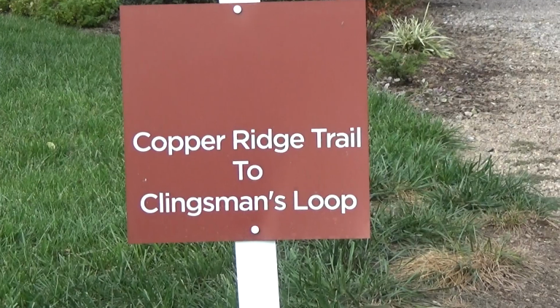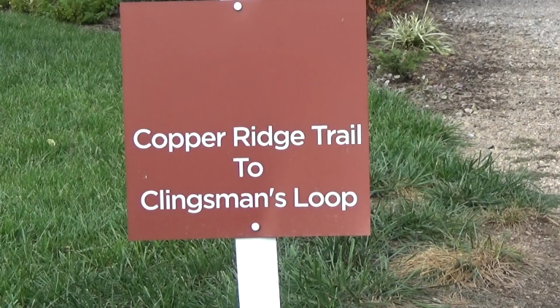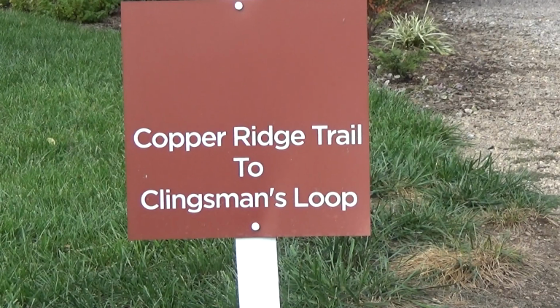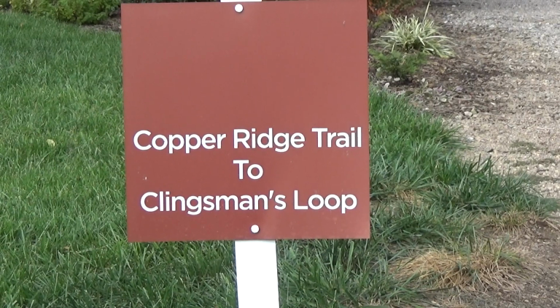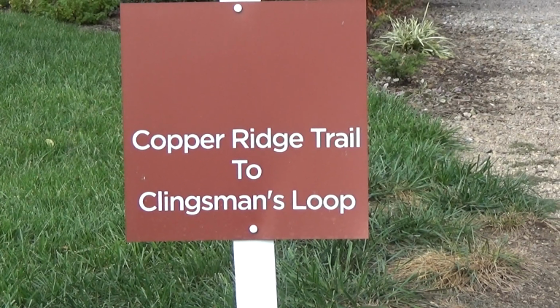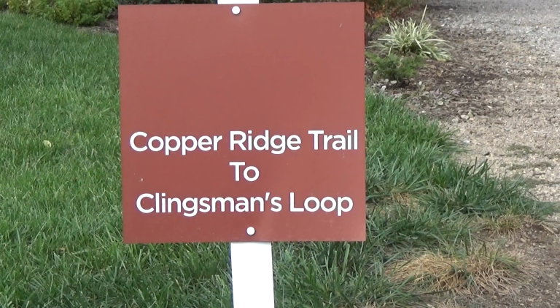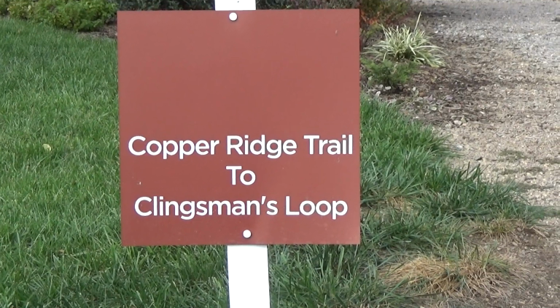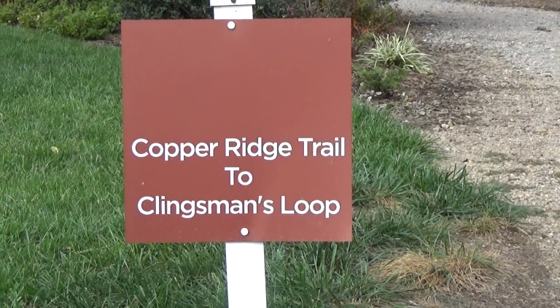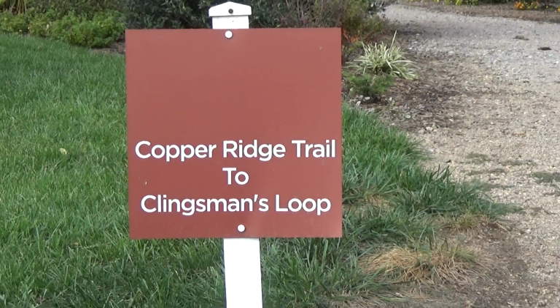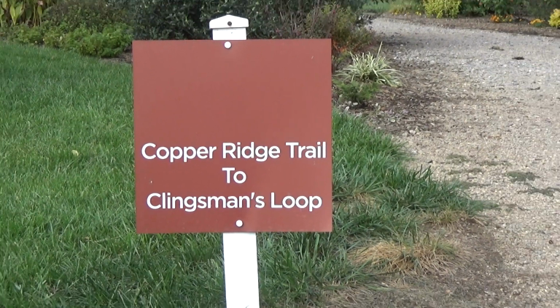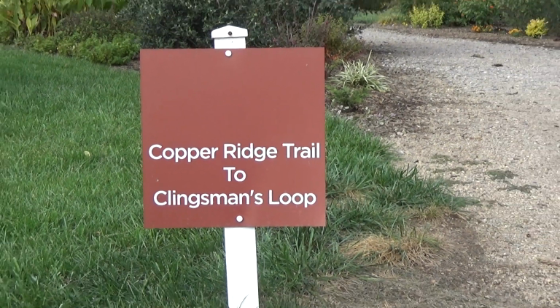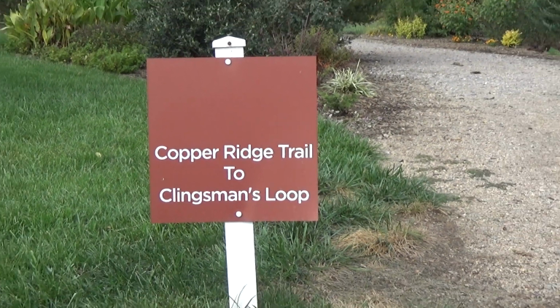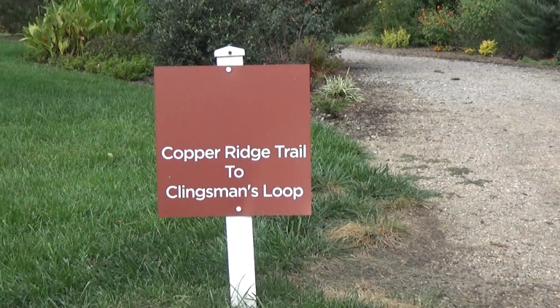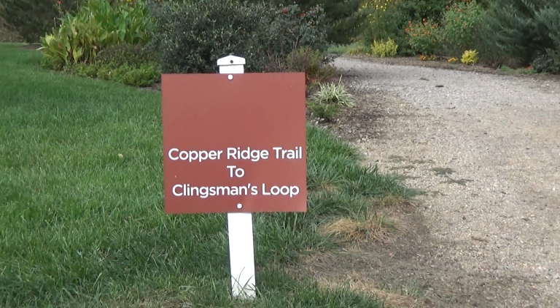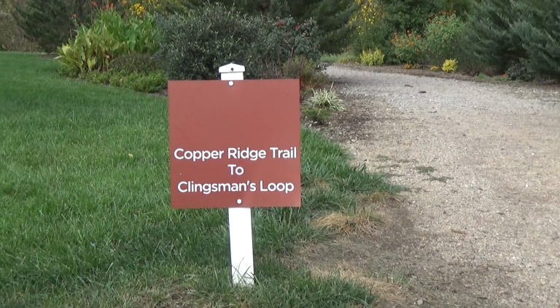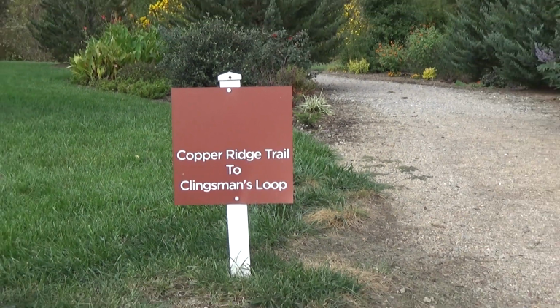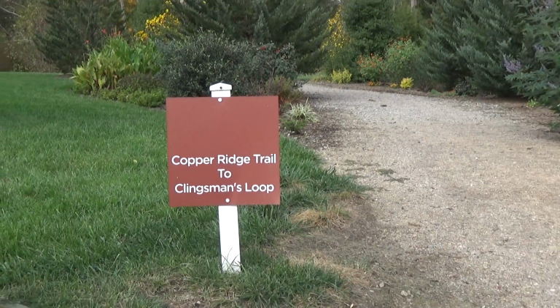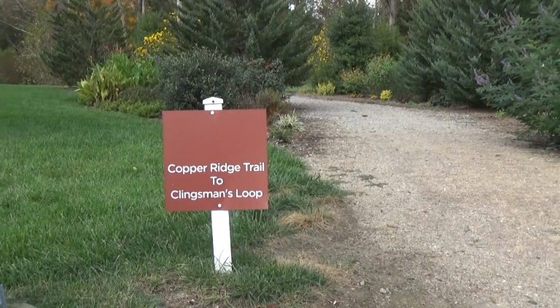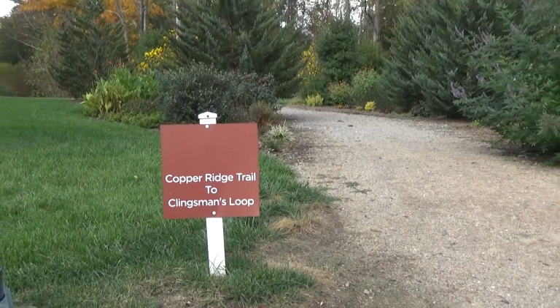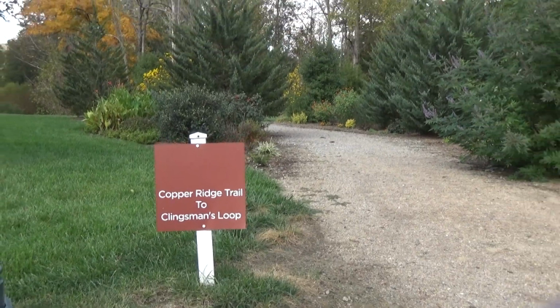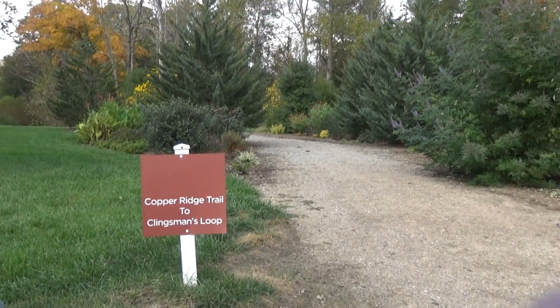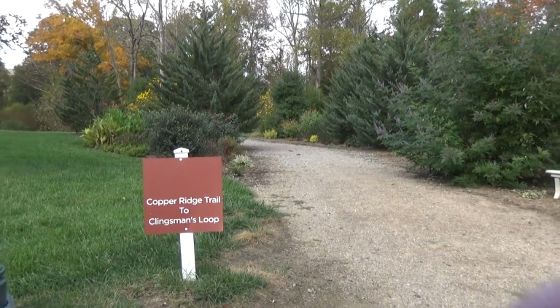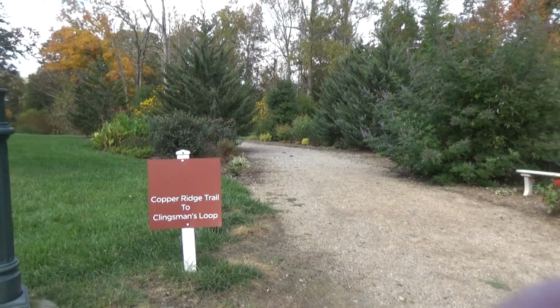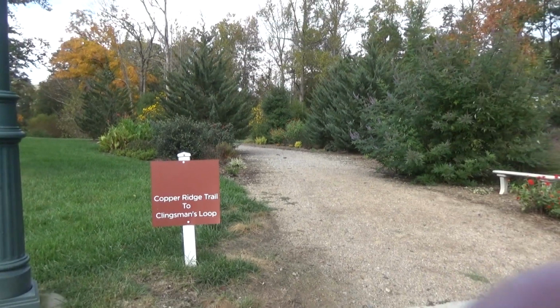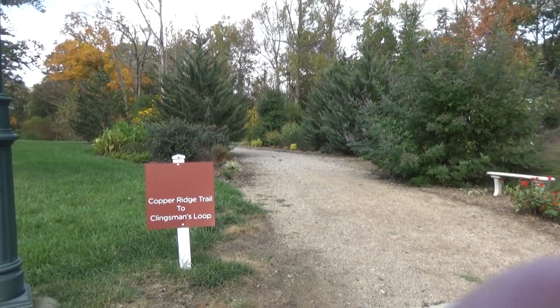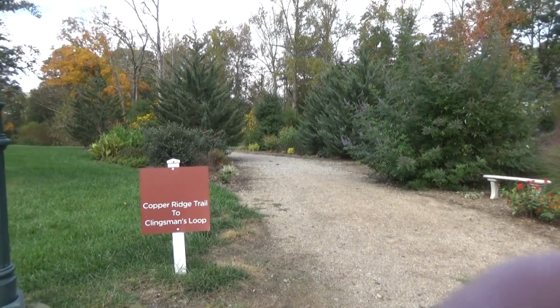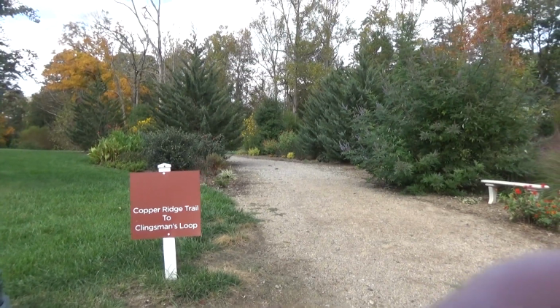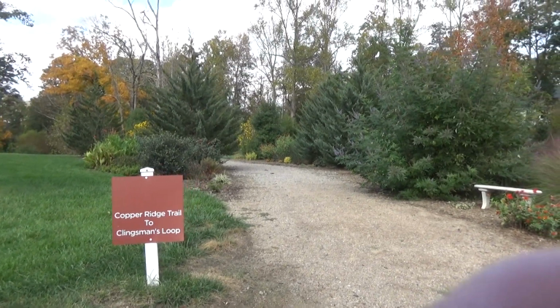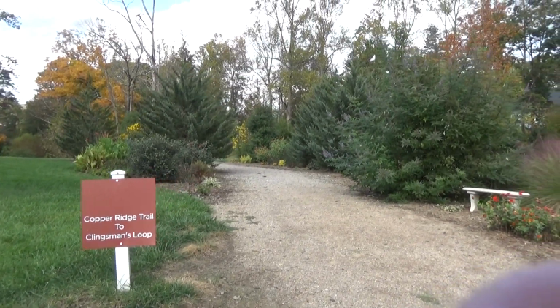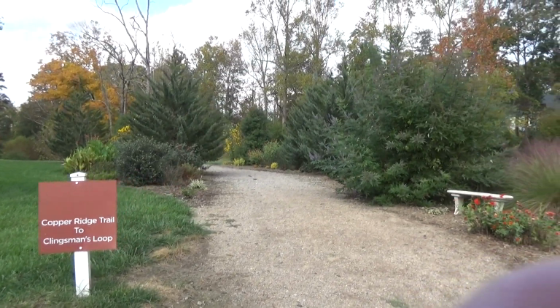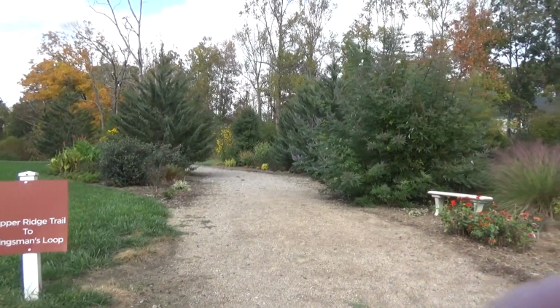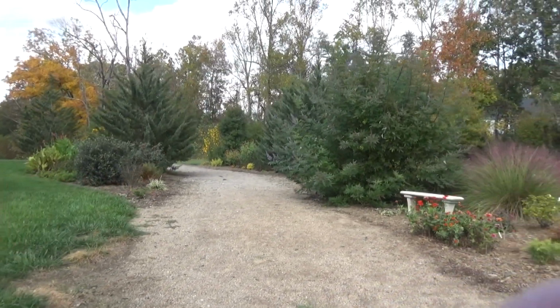What if you woke up every day and said, hey, do I go to Cooper Ridge Trail or I'll go to Klingsman's Loop? 55 plus, baby. Trilogy Lake Norman.